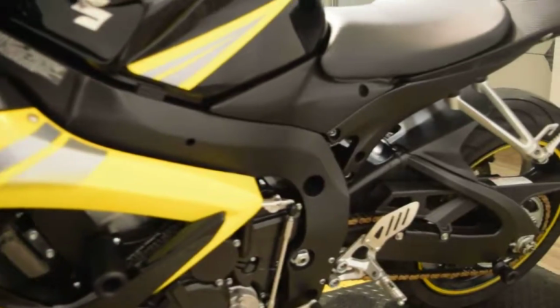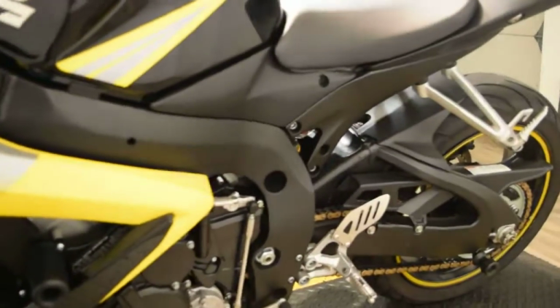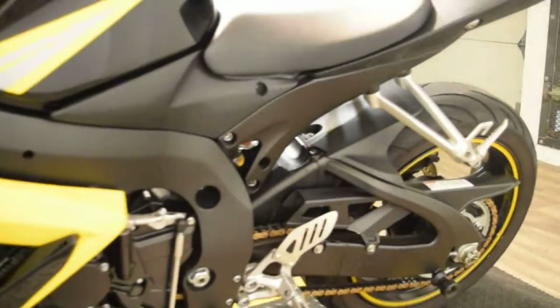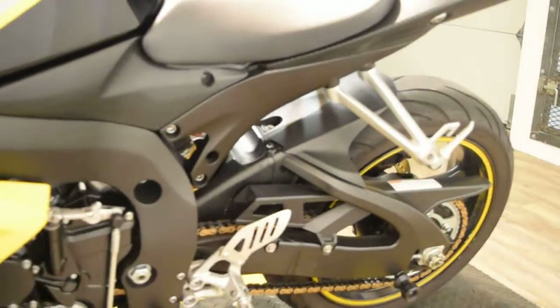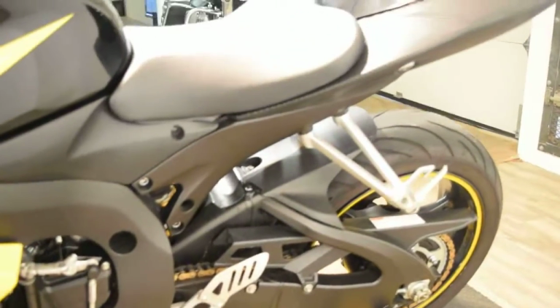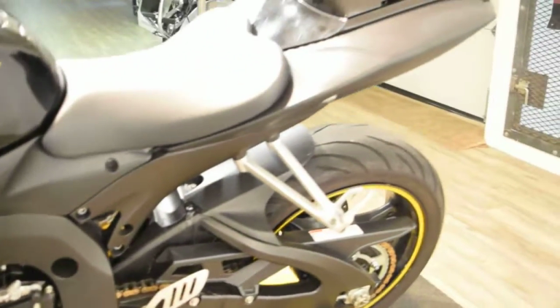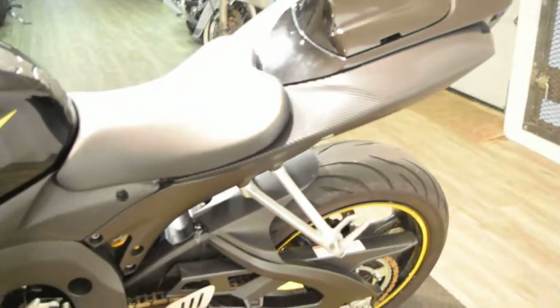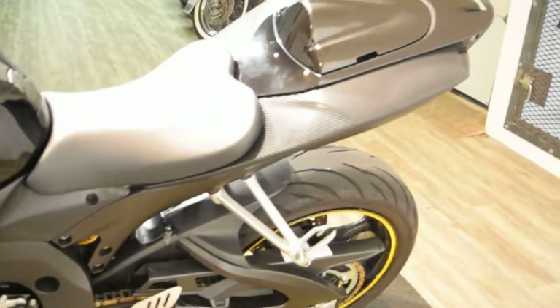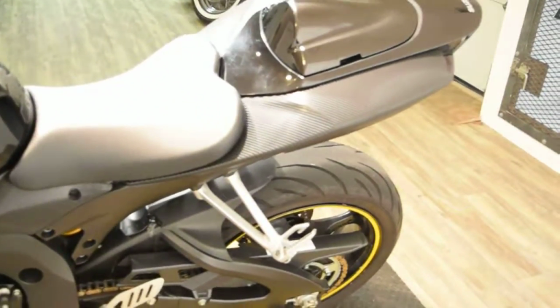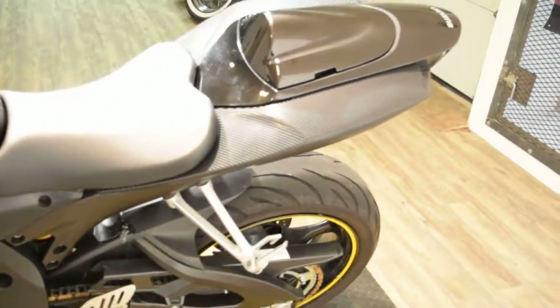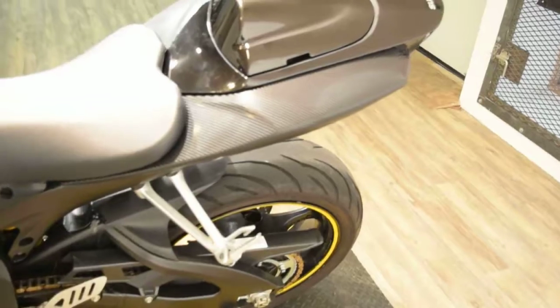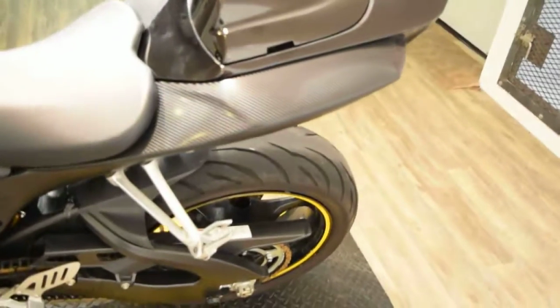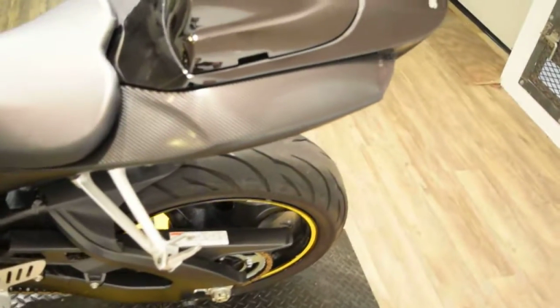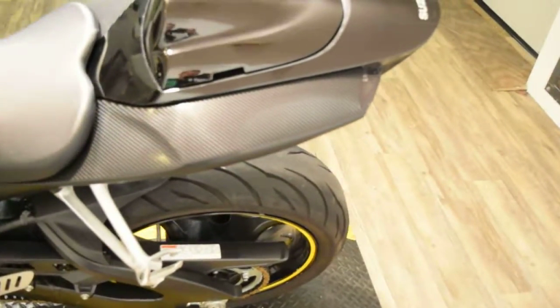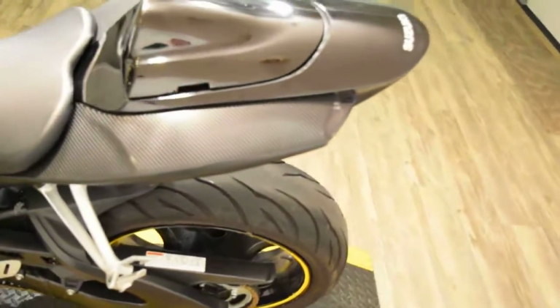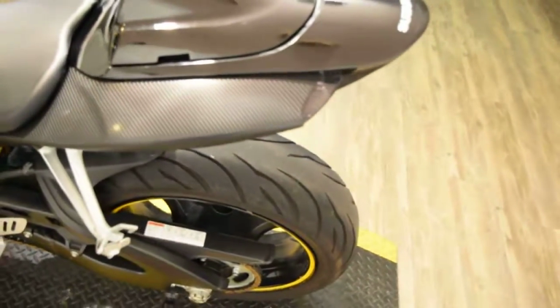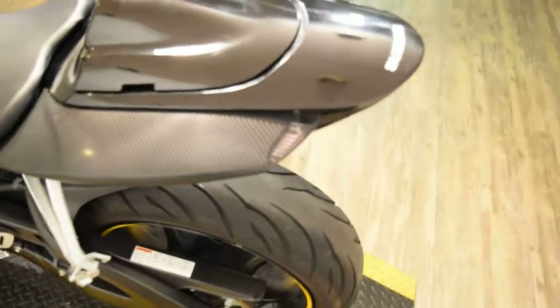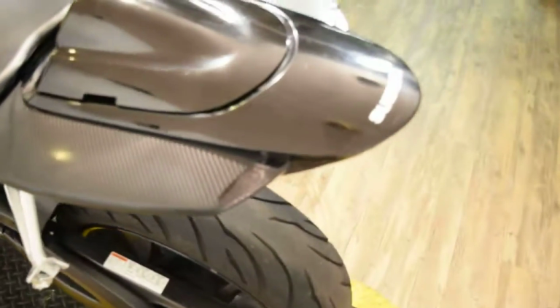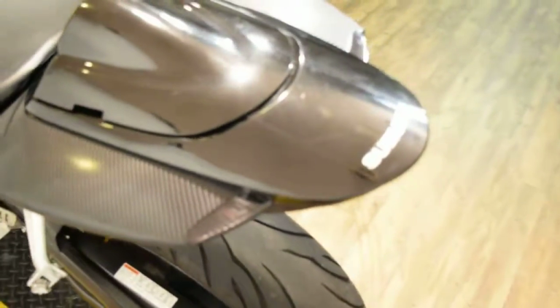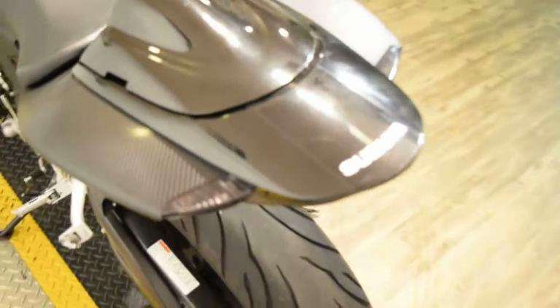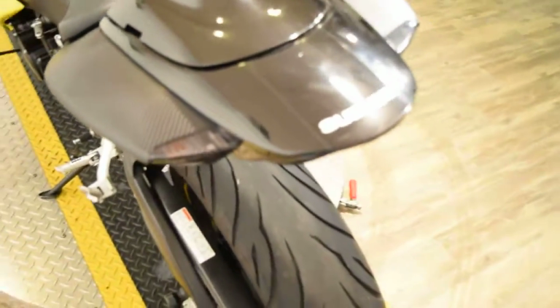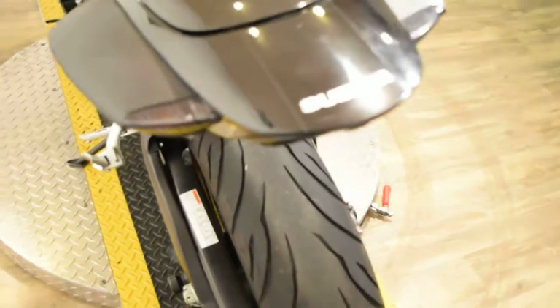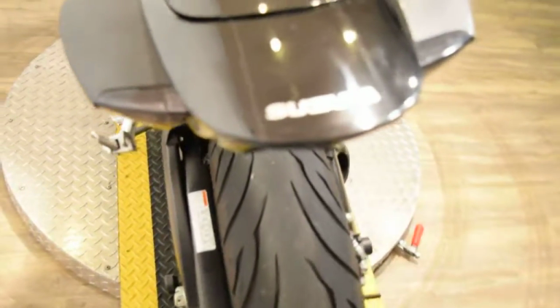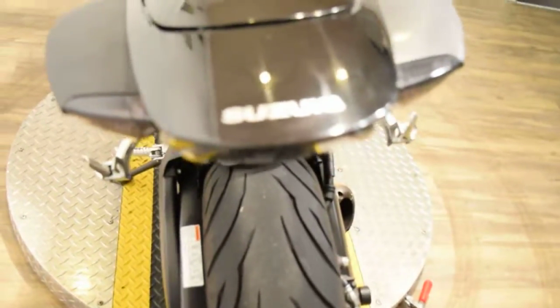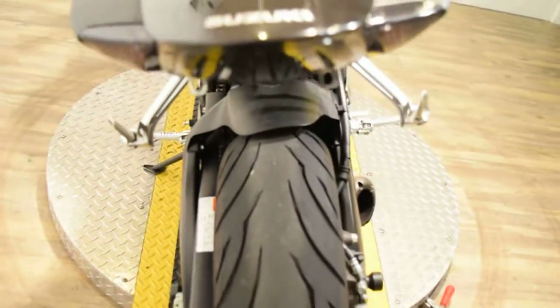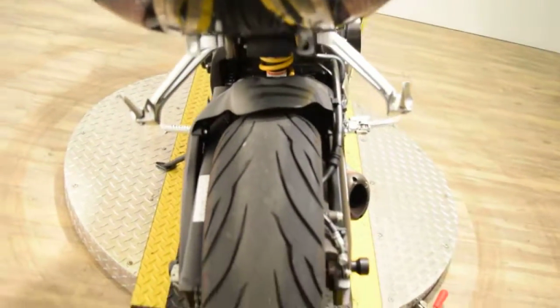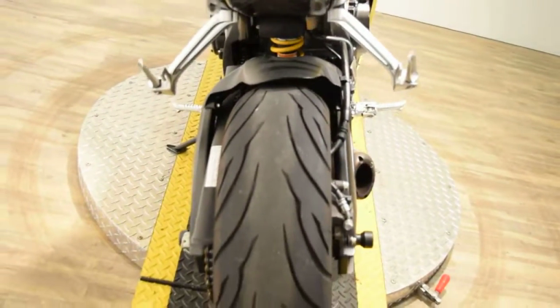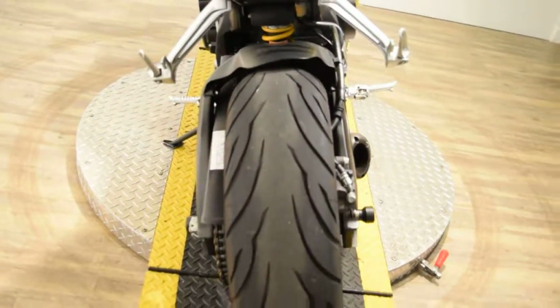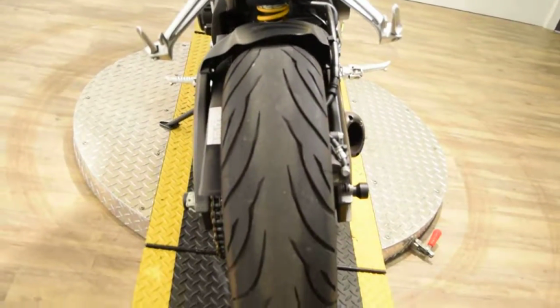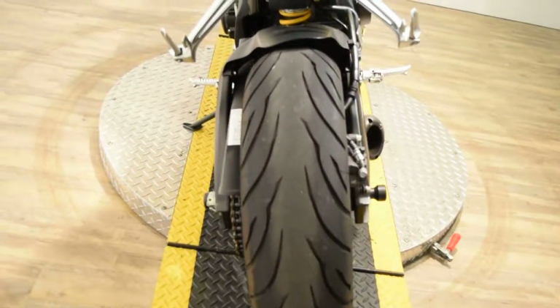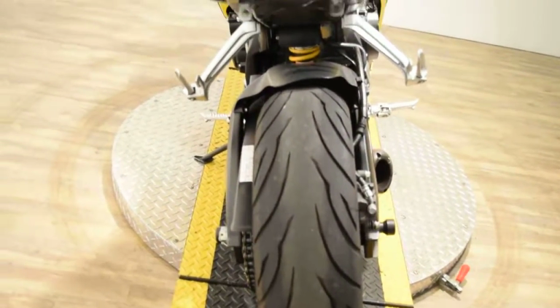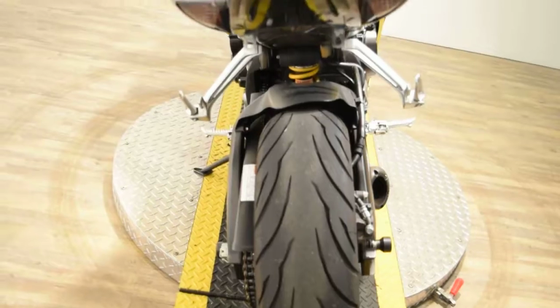We have about 300 bikes in stock and we do get new inventory just about every day. Check out our YouTube channel — you can subscribe to it. Like us on Facebook.